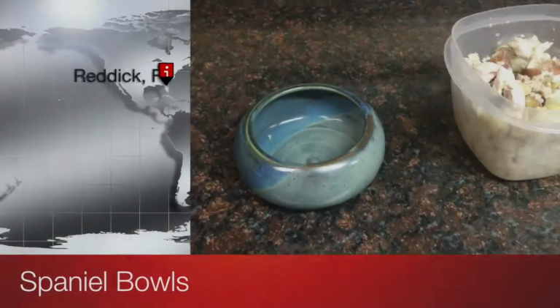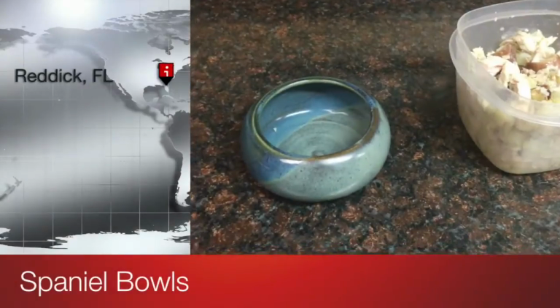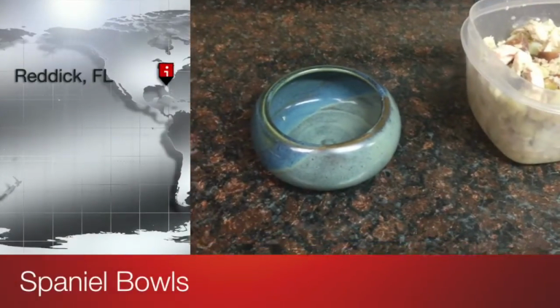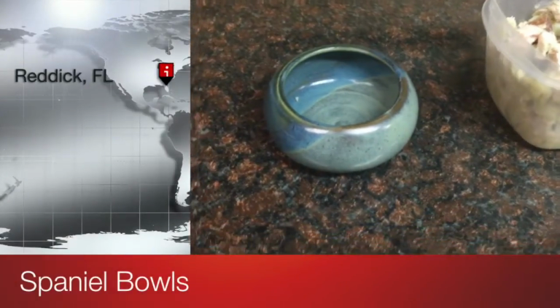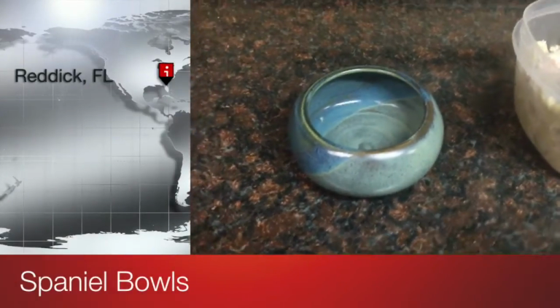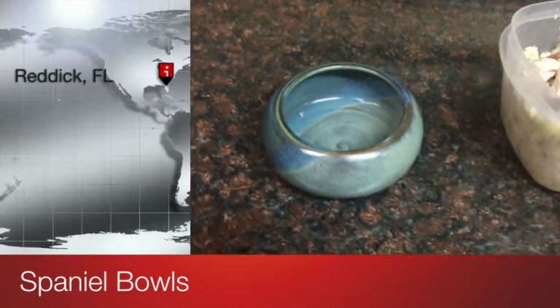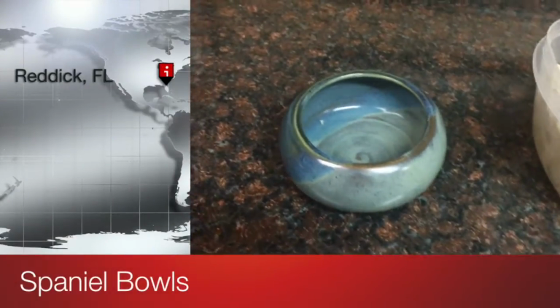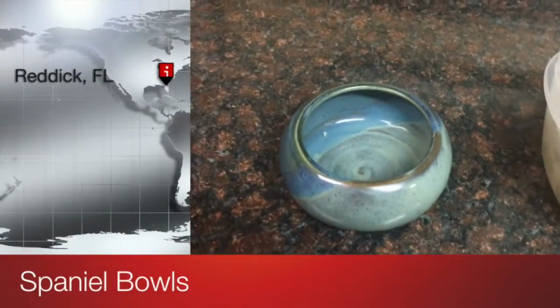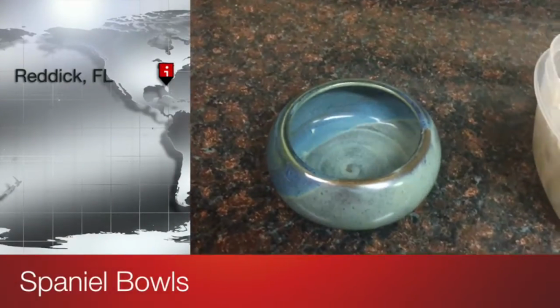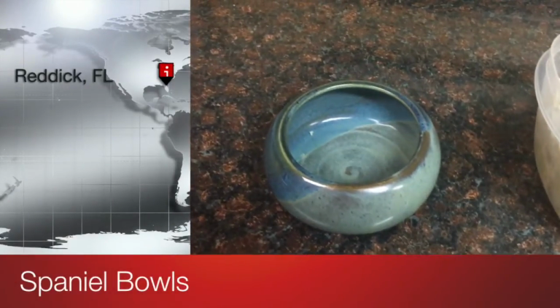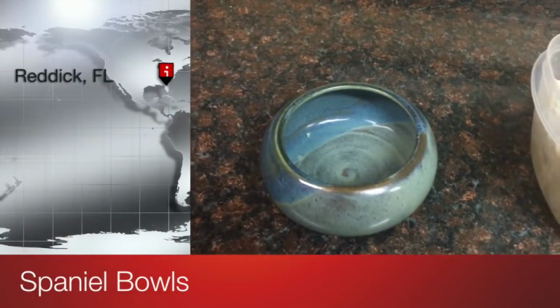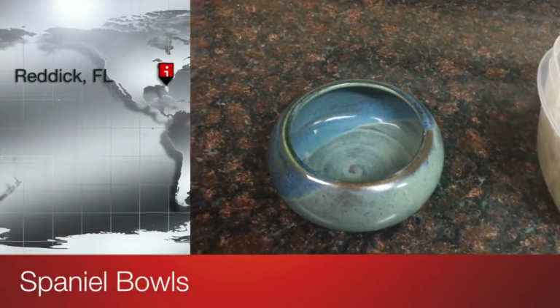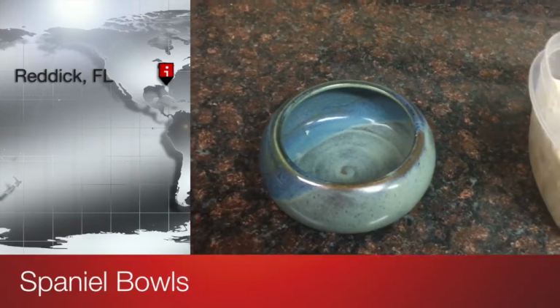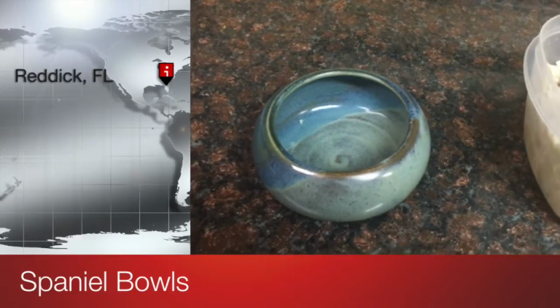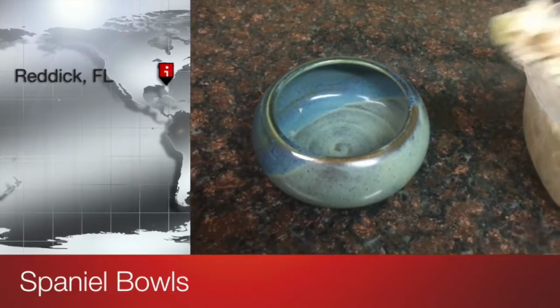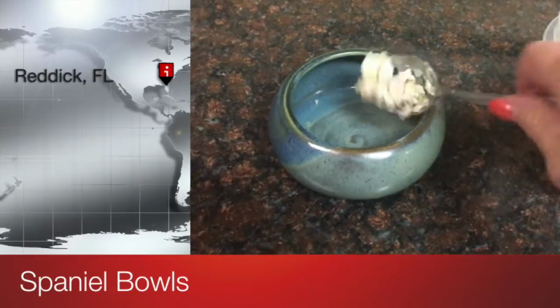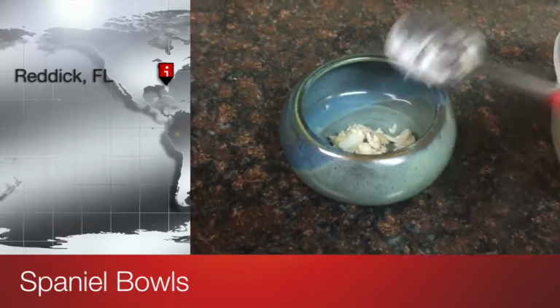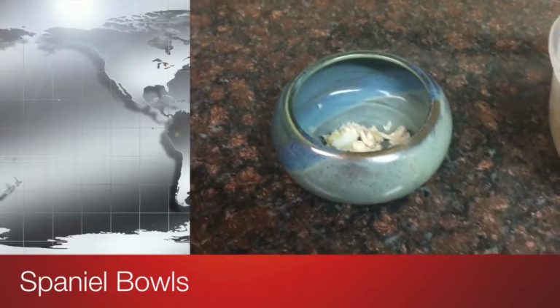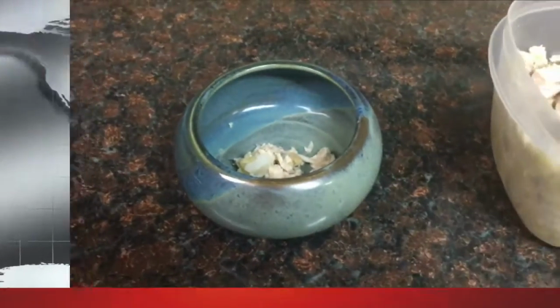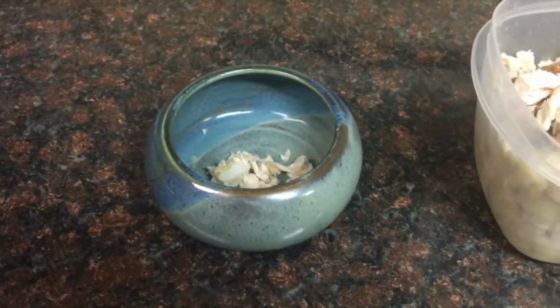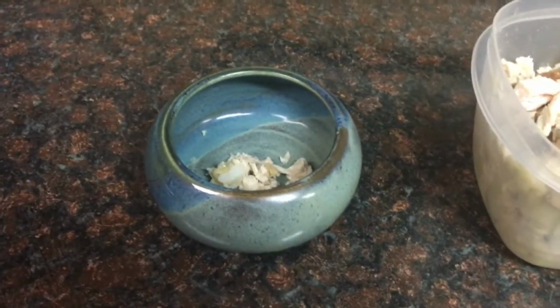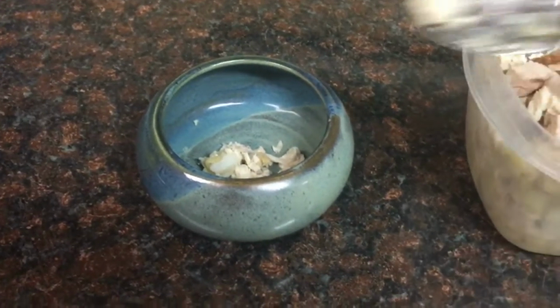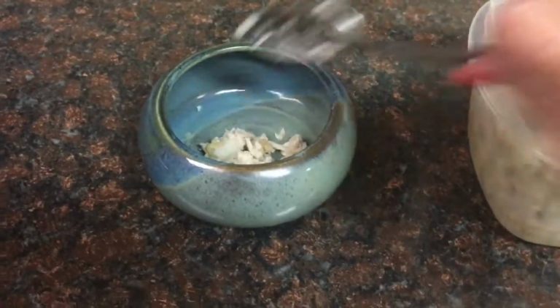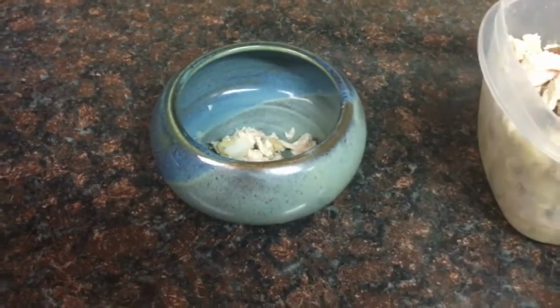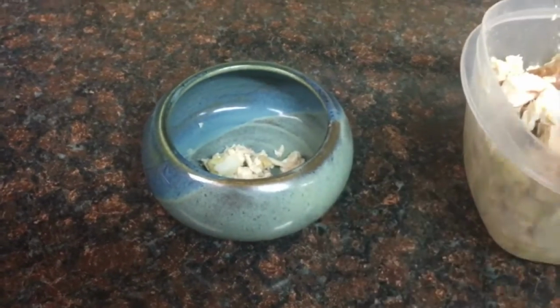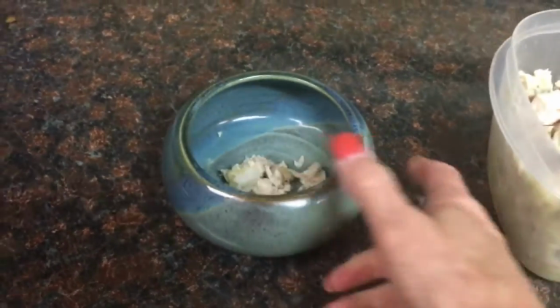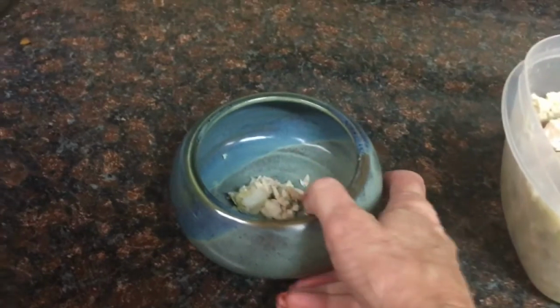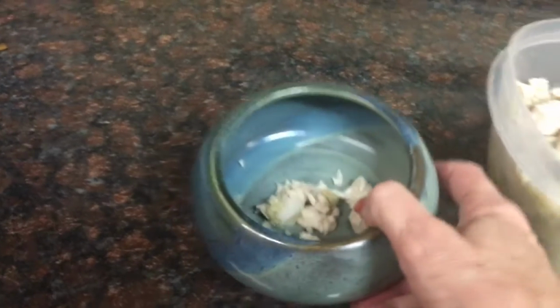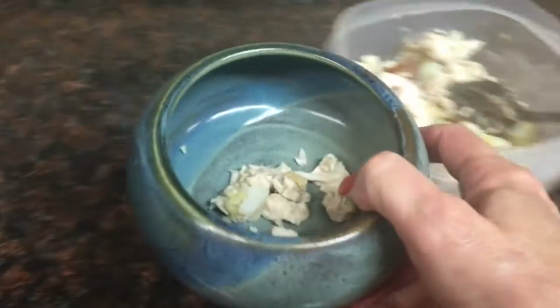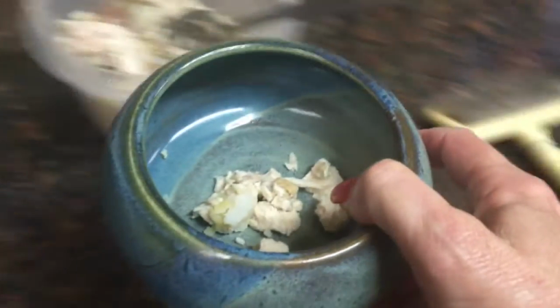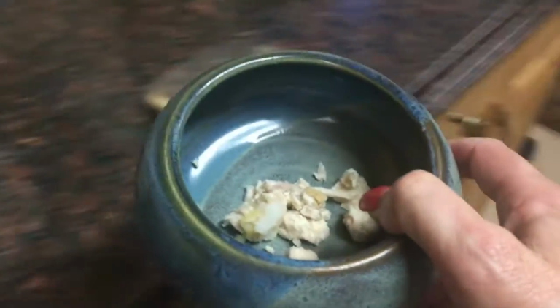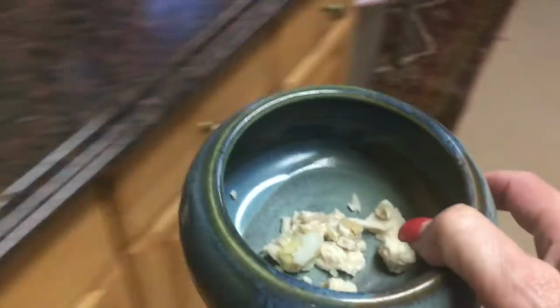Let's try the Spaniard Bowl out because everybody's had some questions. Here's a pretty blue one — let's put just a little food in there for Jessica, who has already had her breakfast, but I'm sure she will not turn the food down.